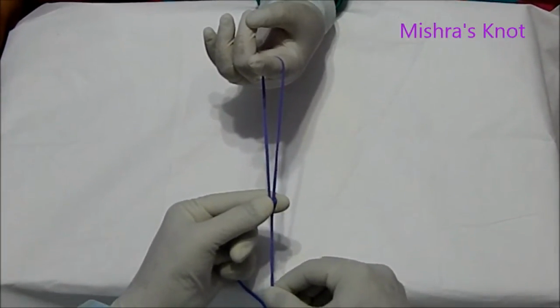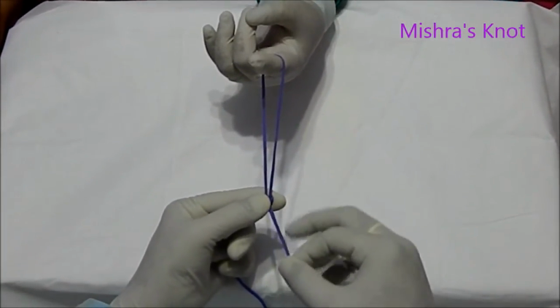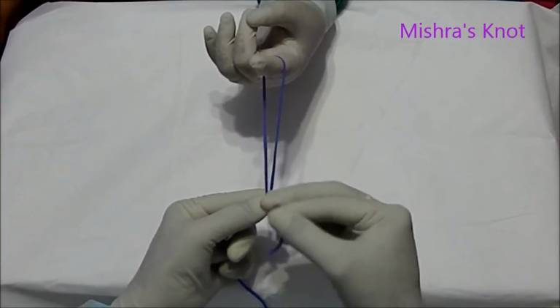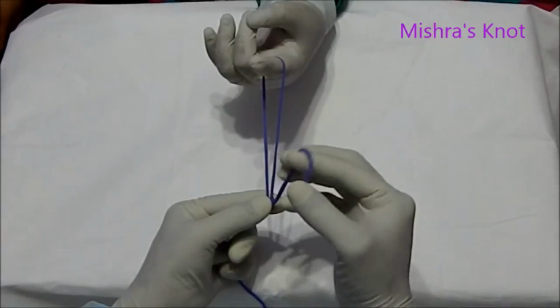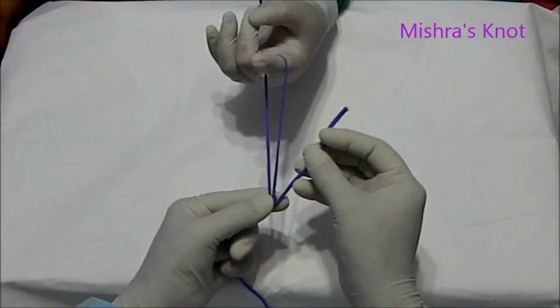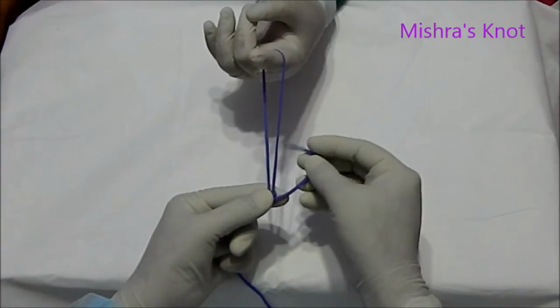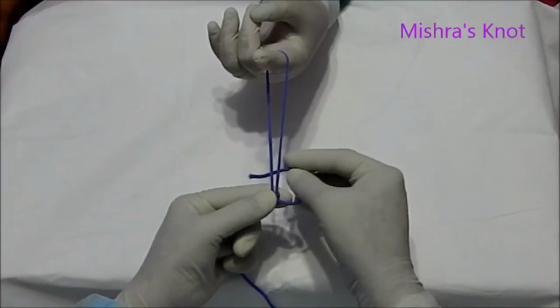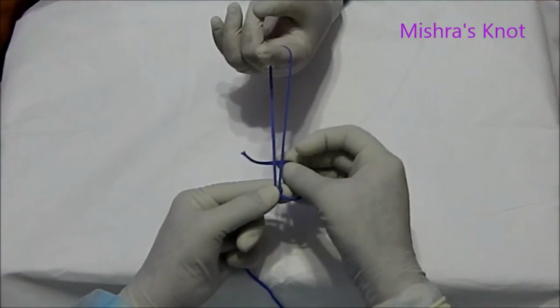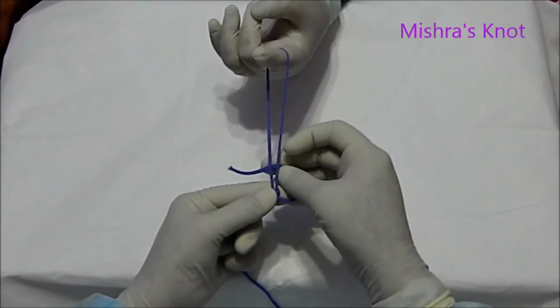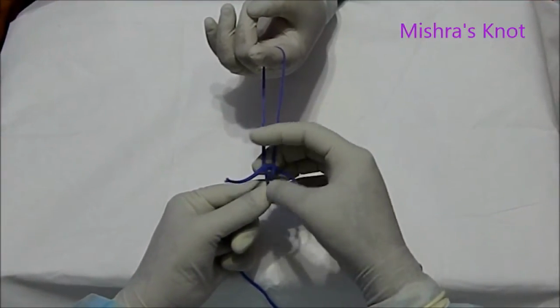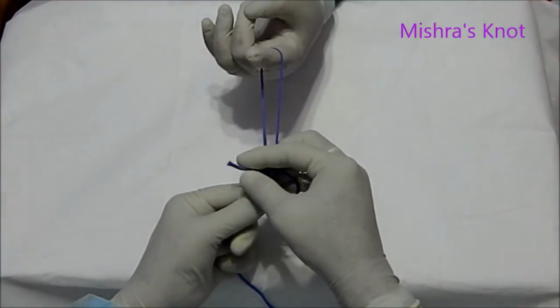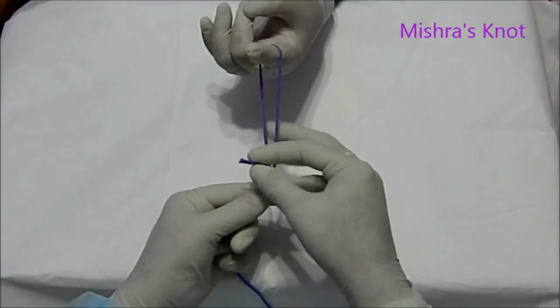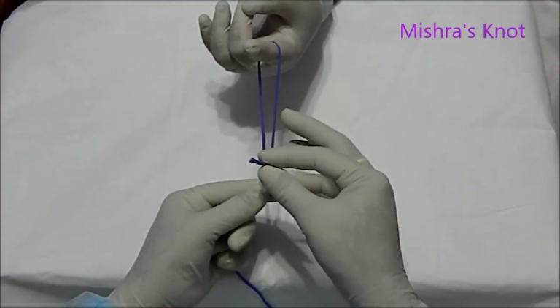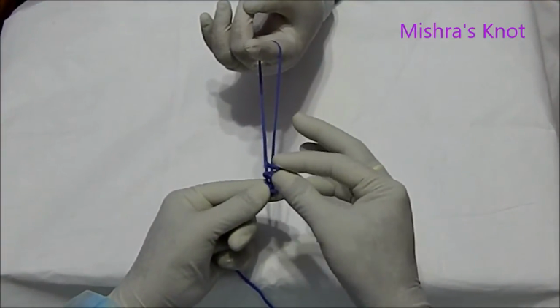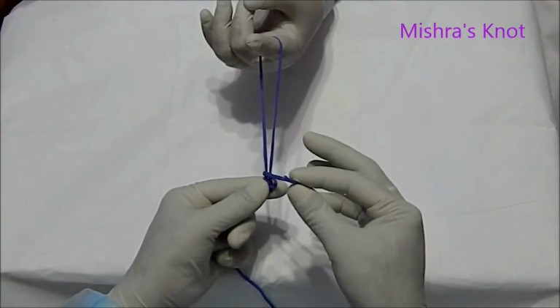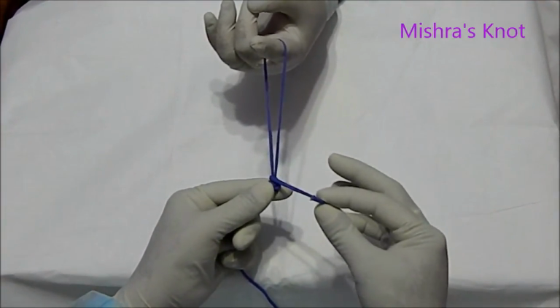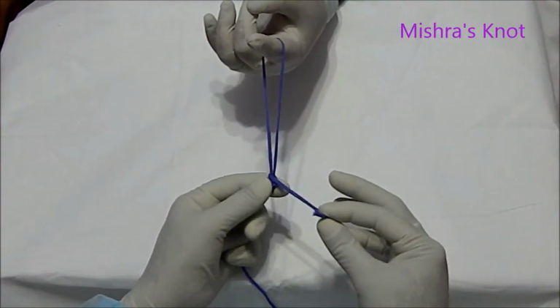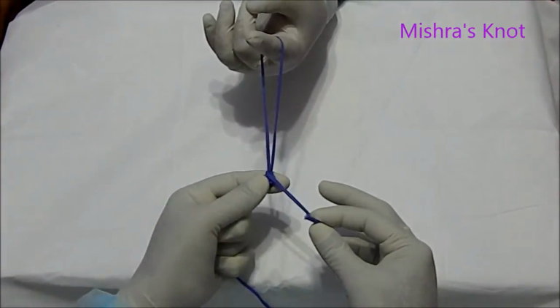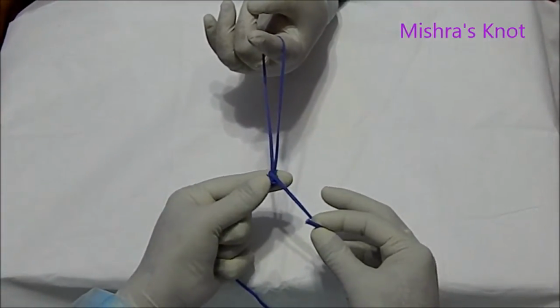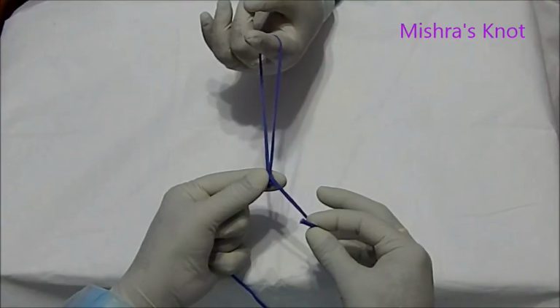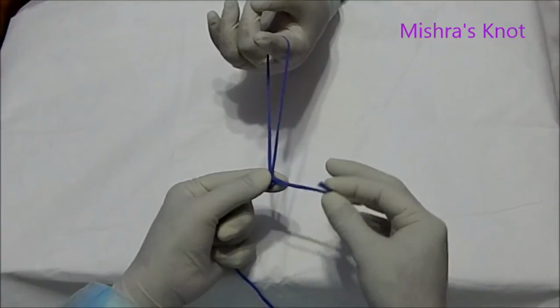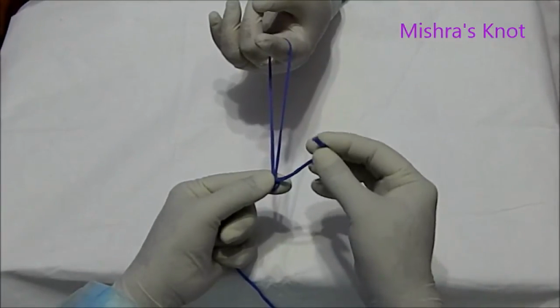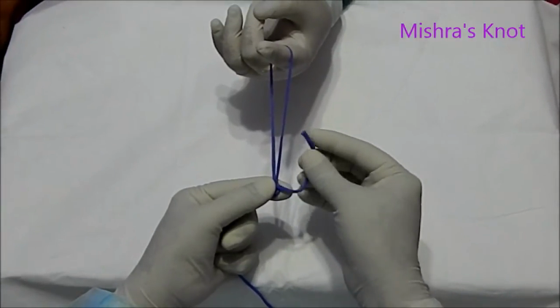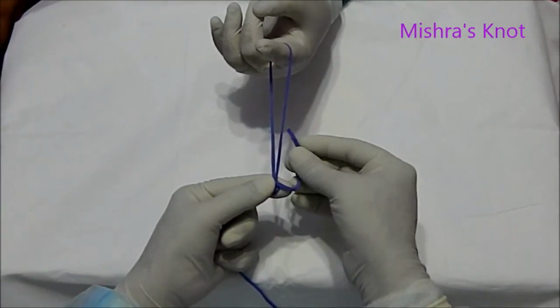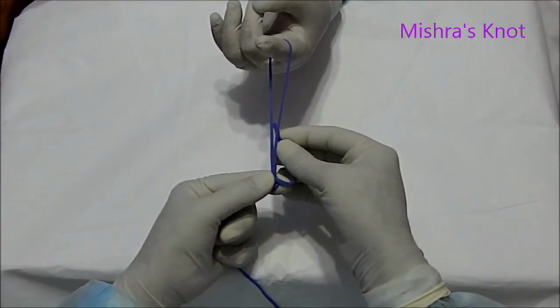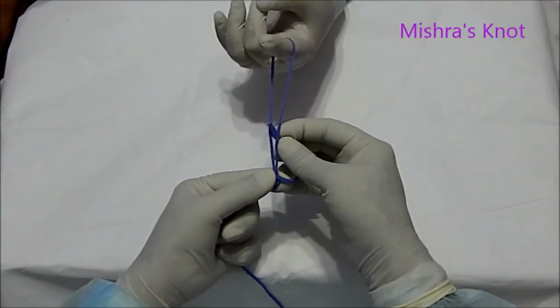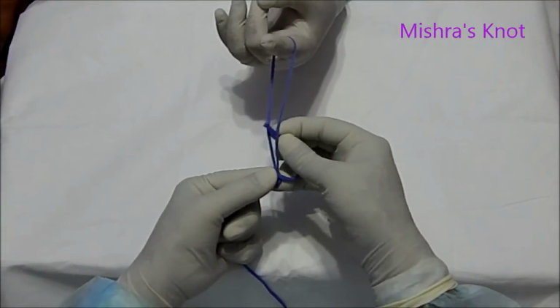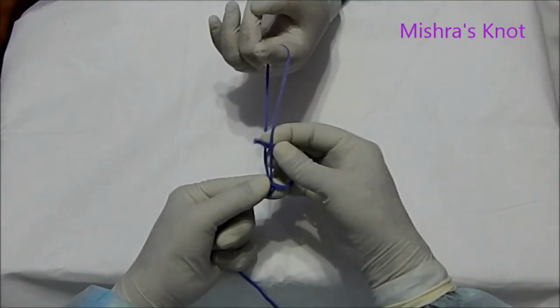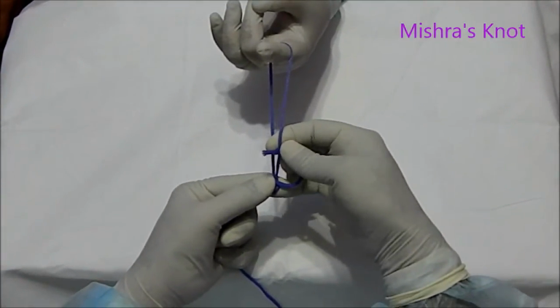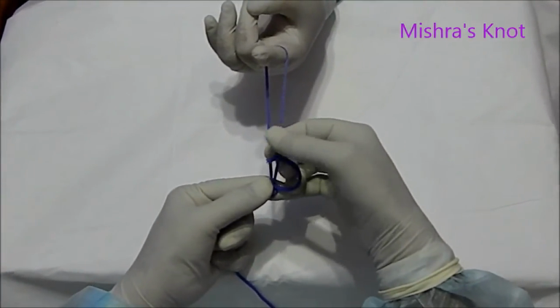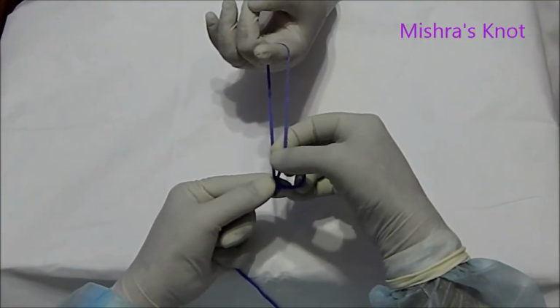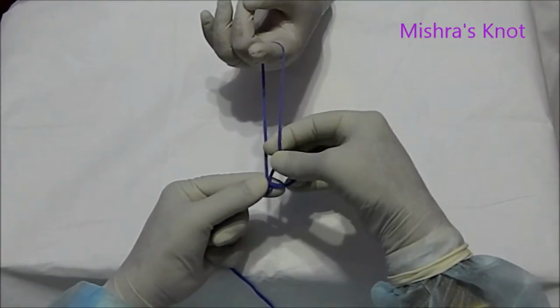Then the third wind will be taken. And after the third wind, this is the third half knot. That is the last knot.